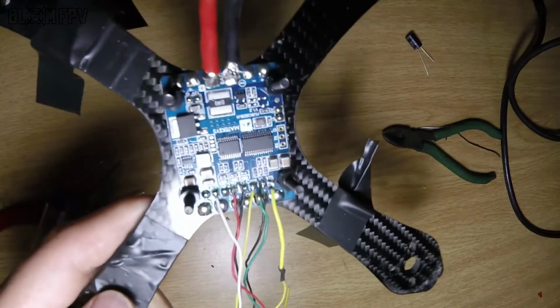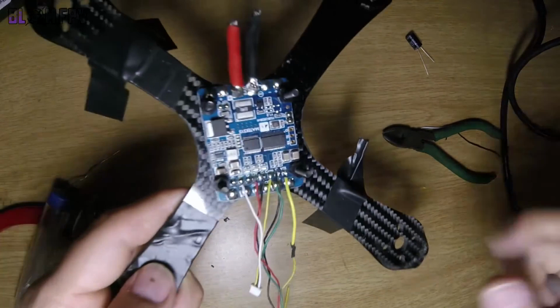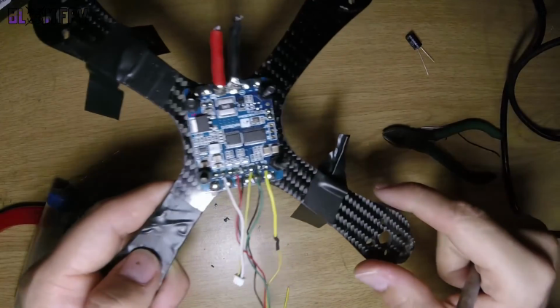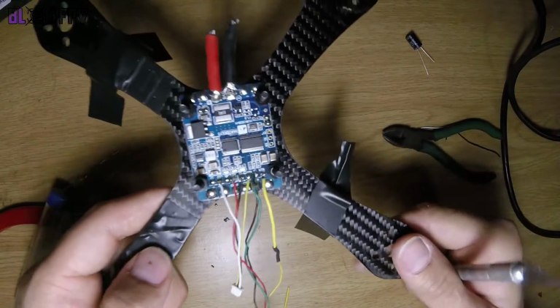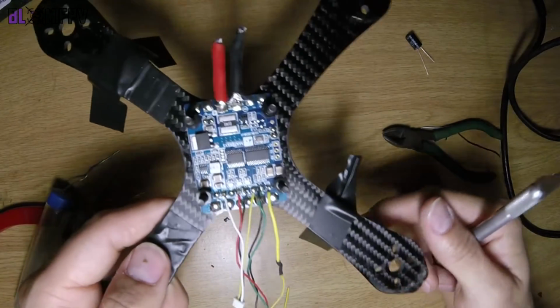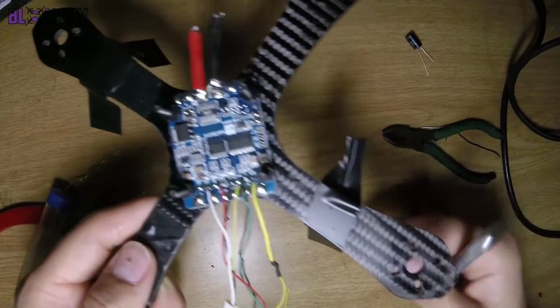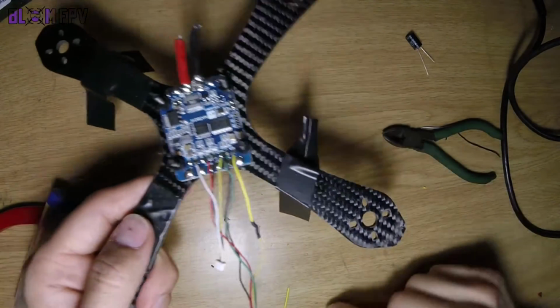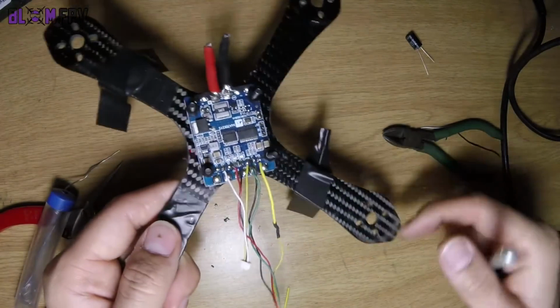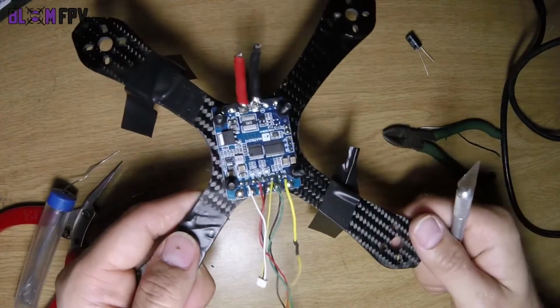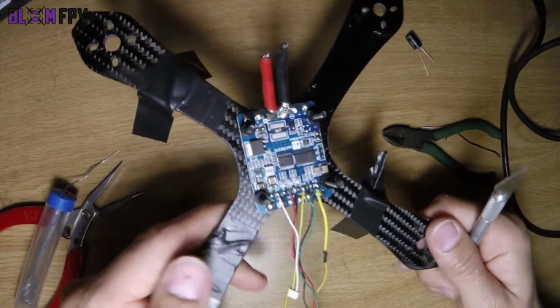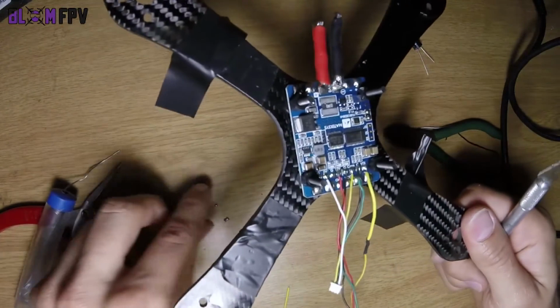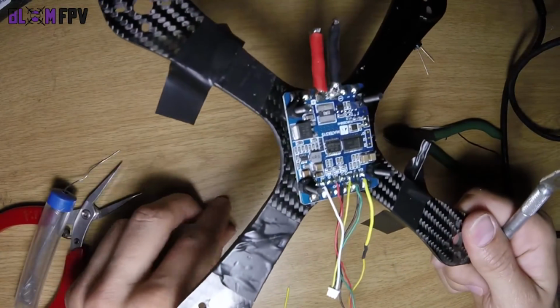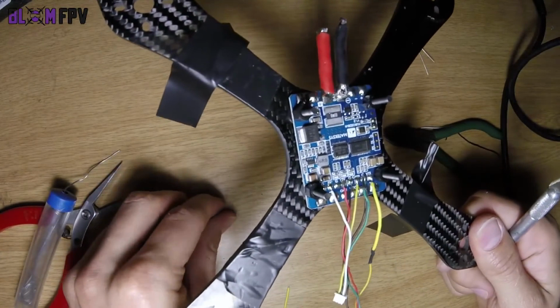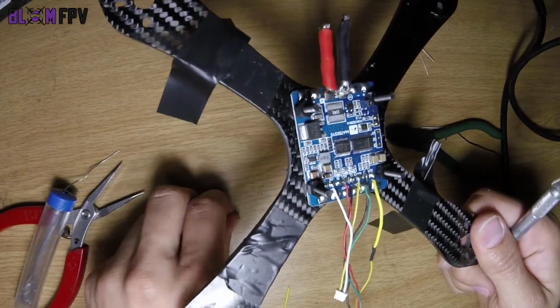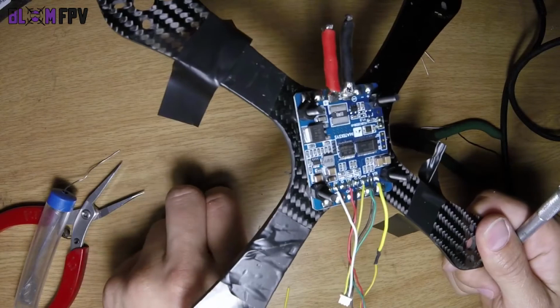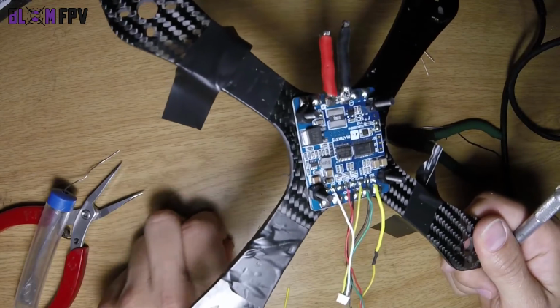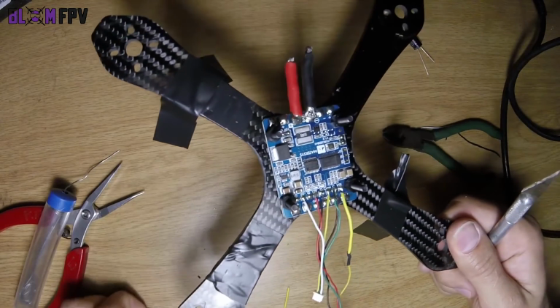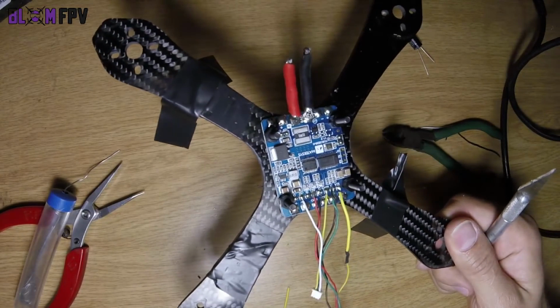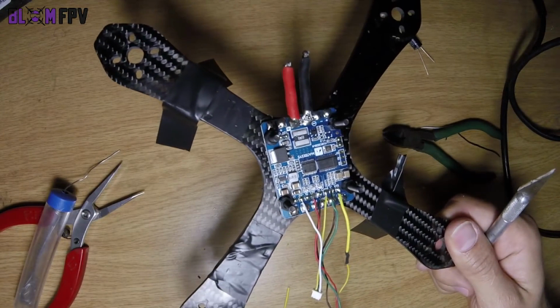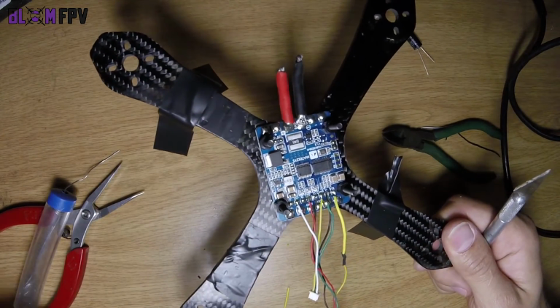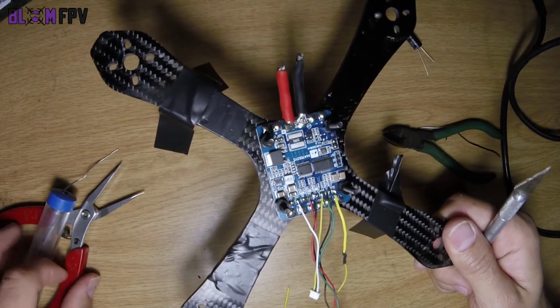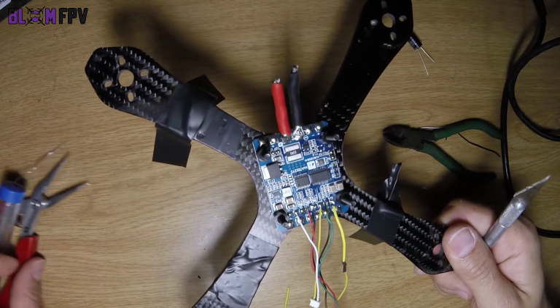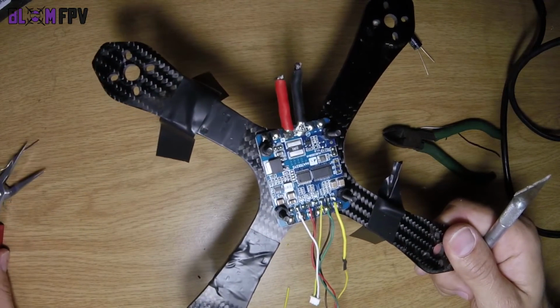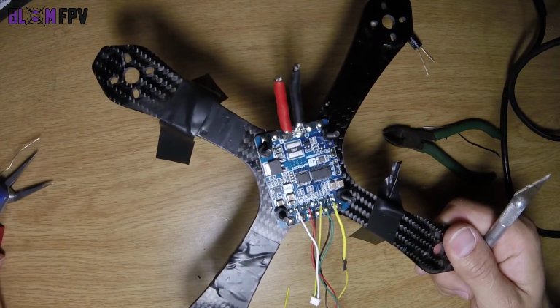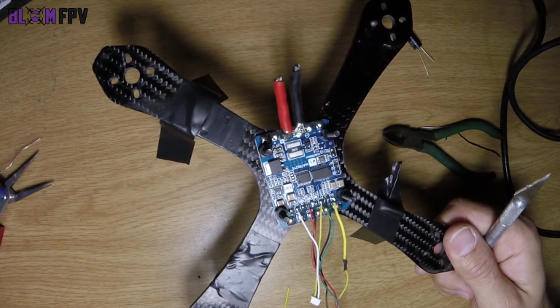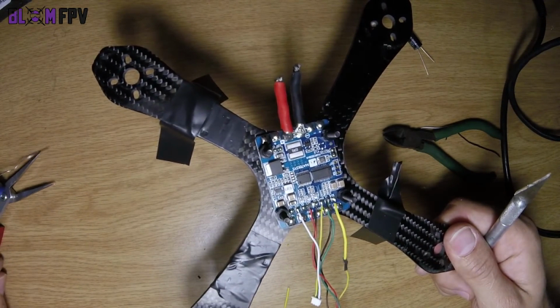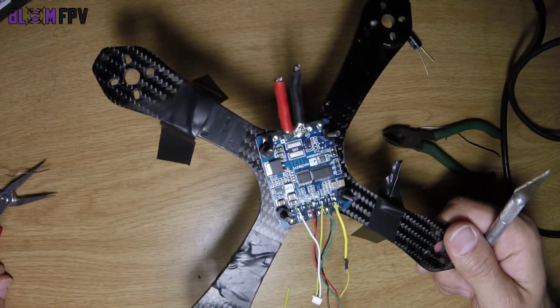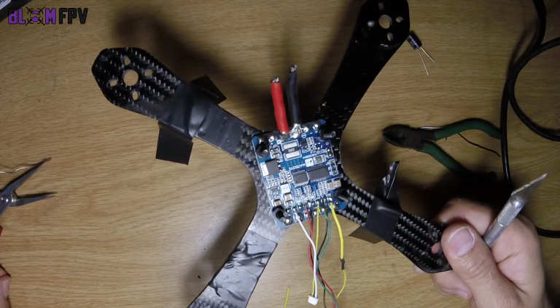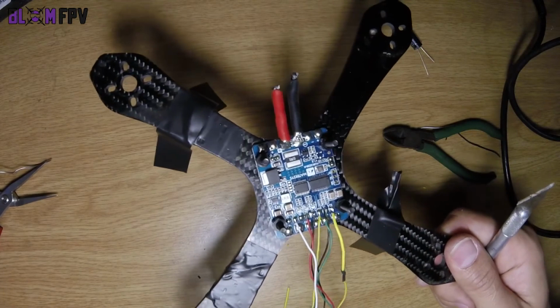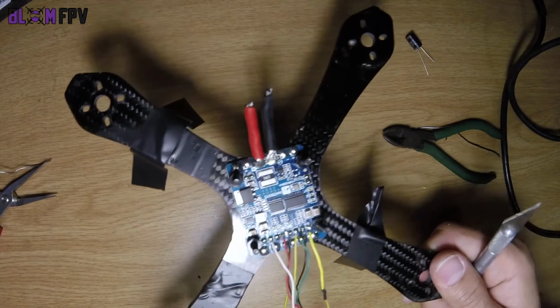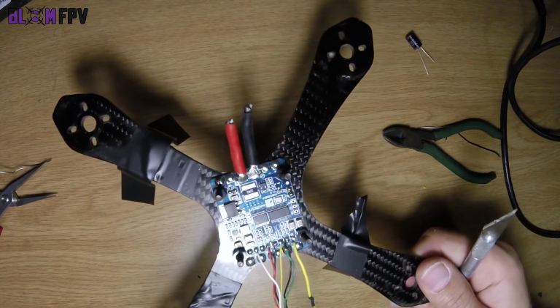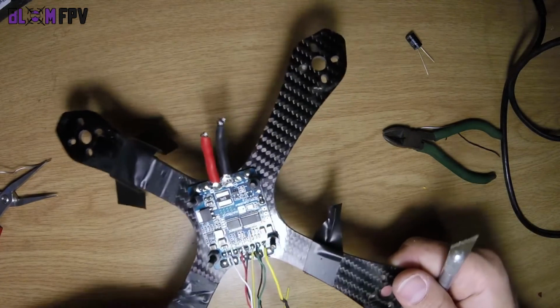I hope this video helps you. I'm going to carry on wiring this up and you can have a look if you want — maybe get some tips on how I do it, which will make life a little bit easier for some of you.